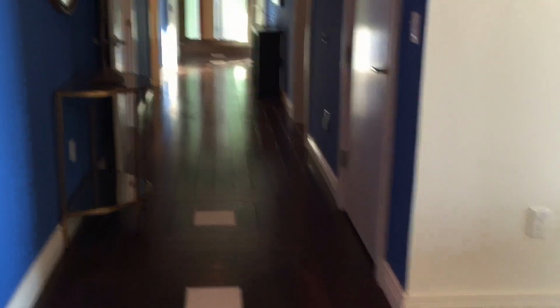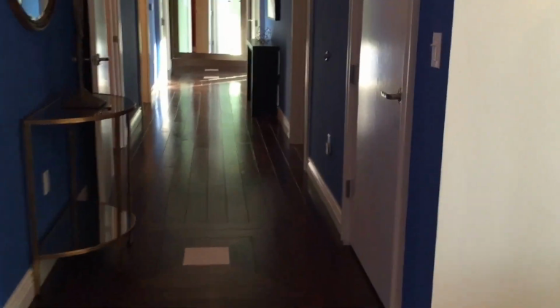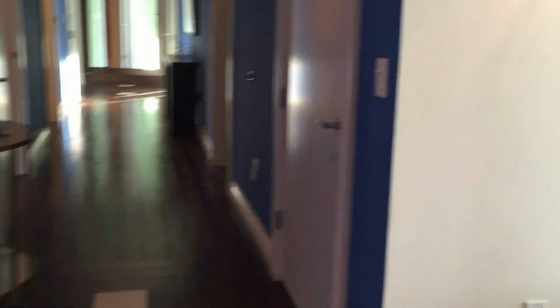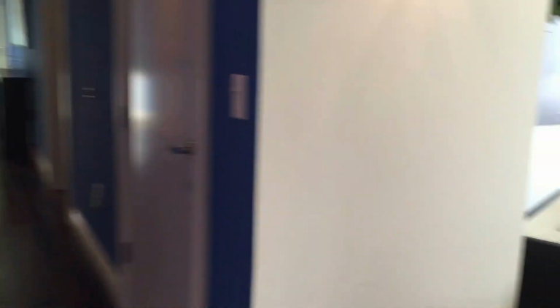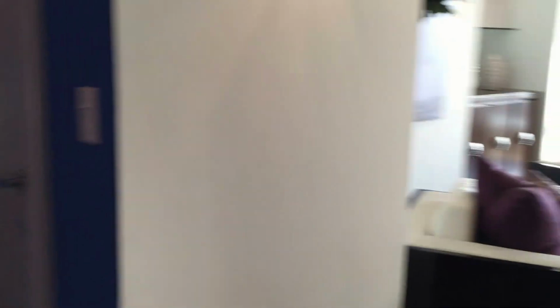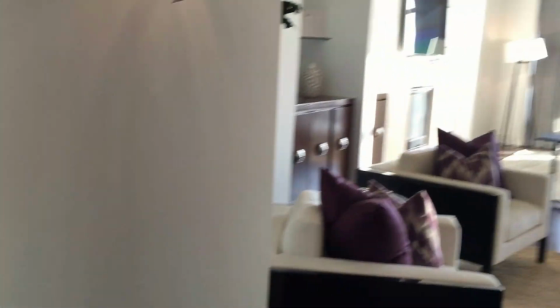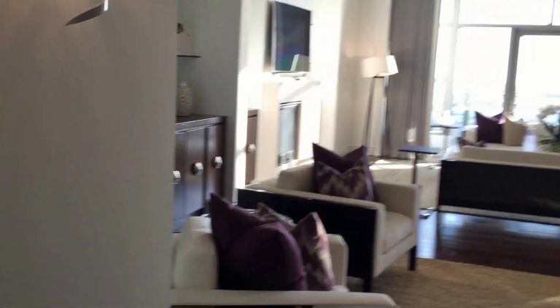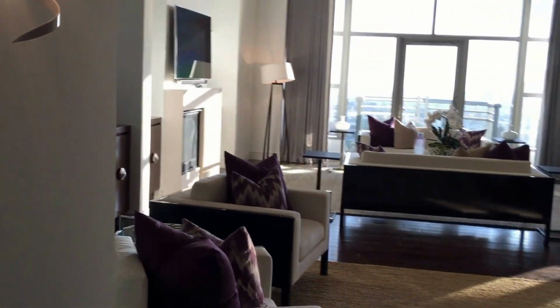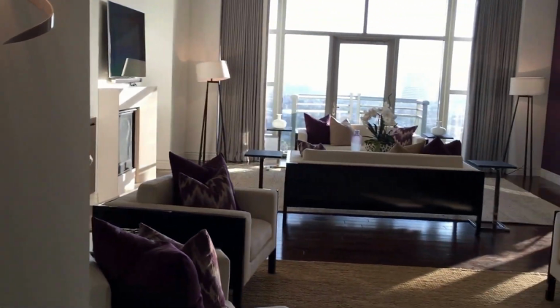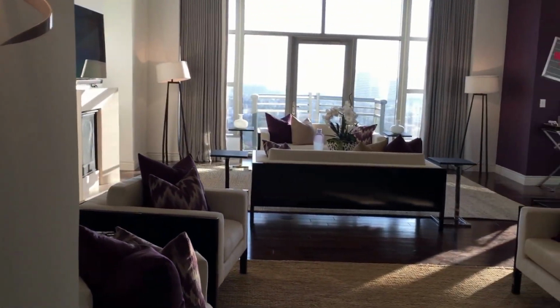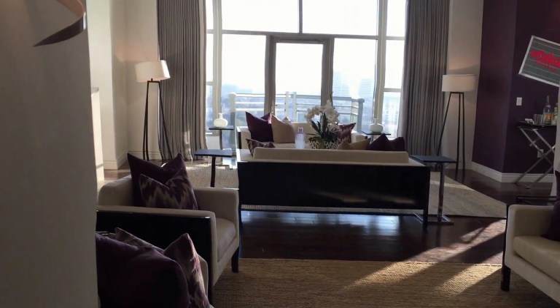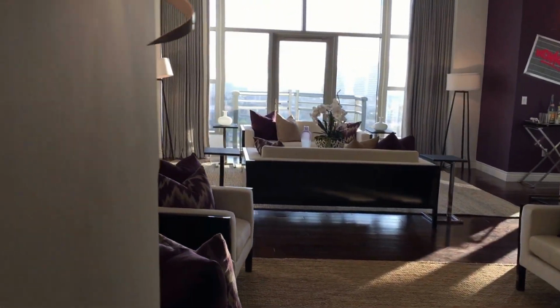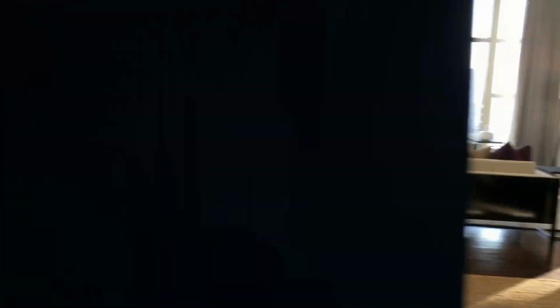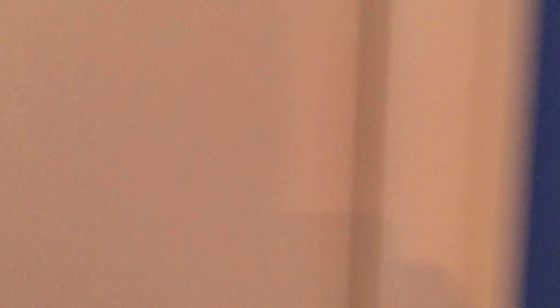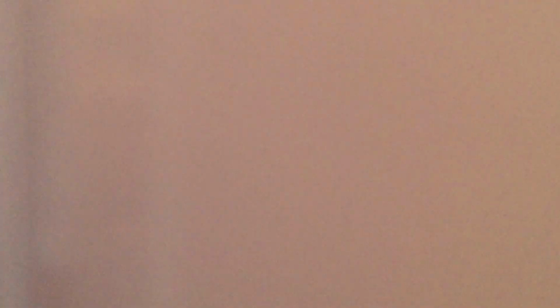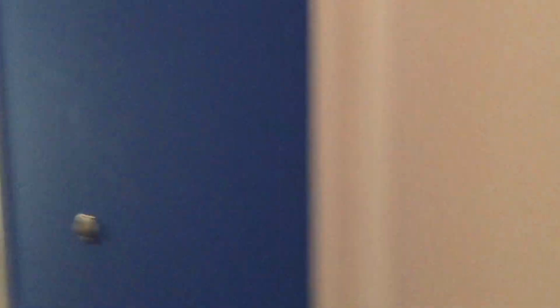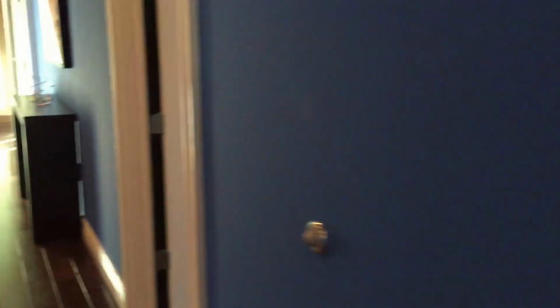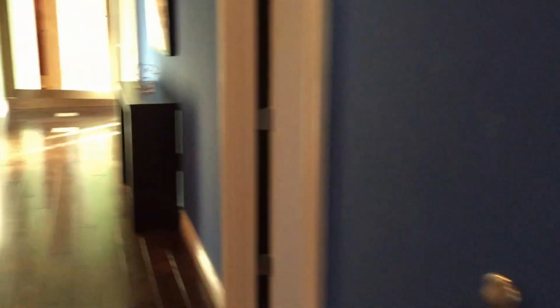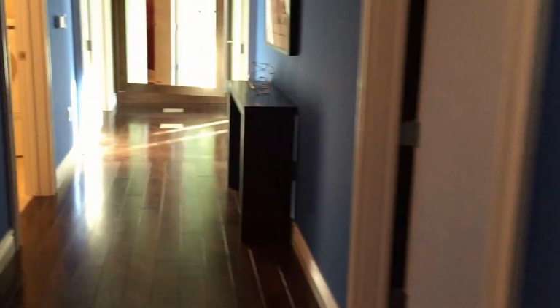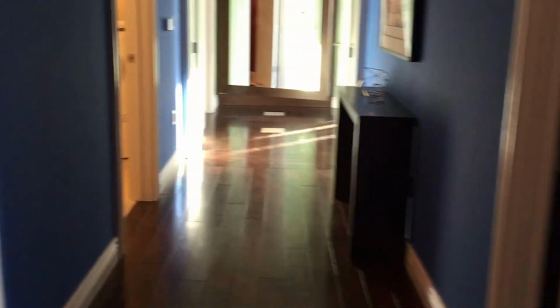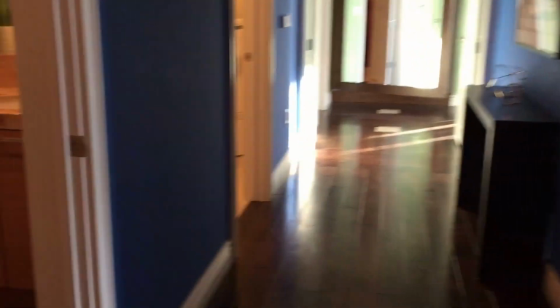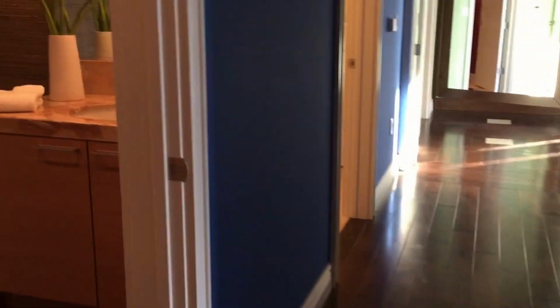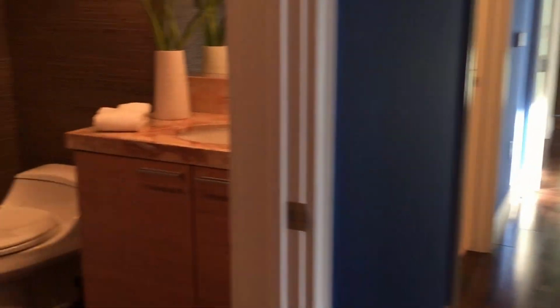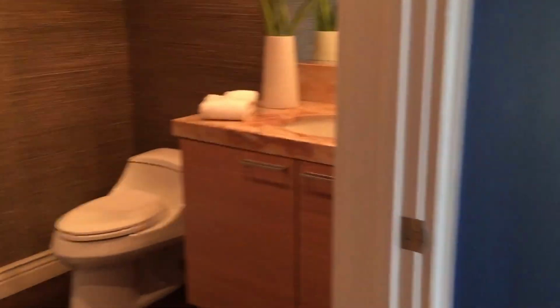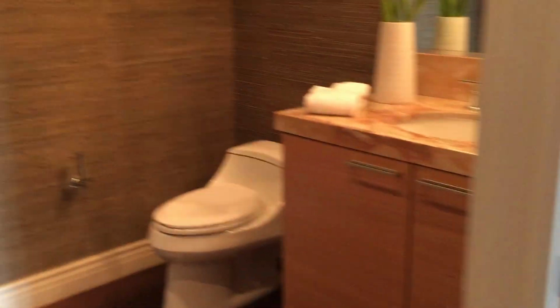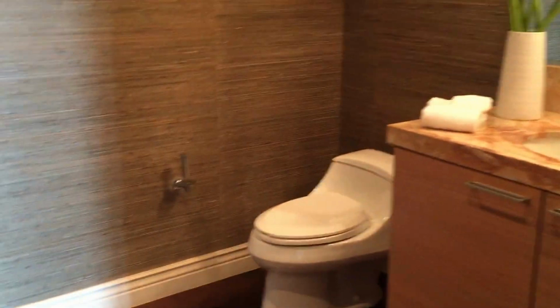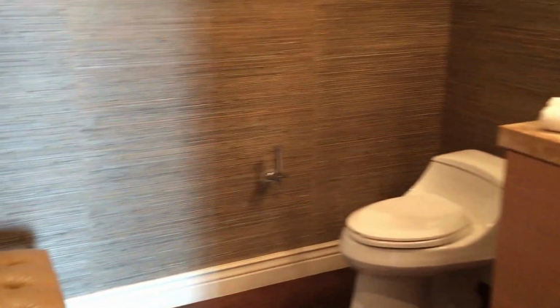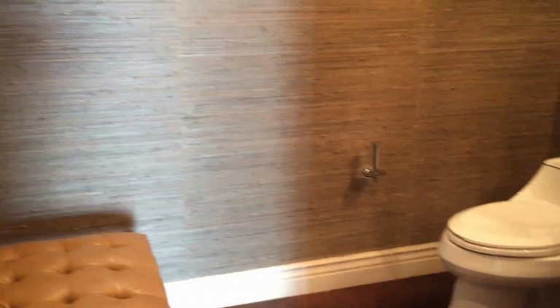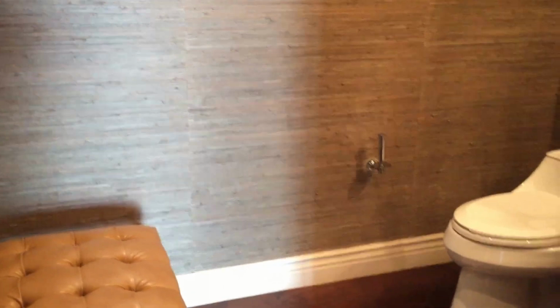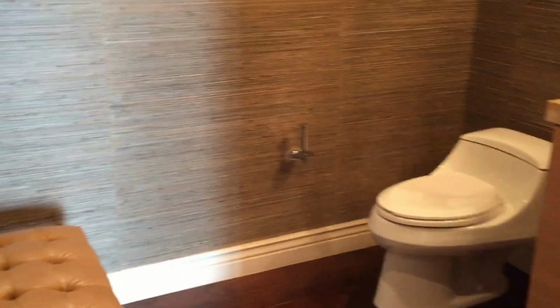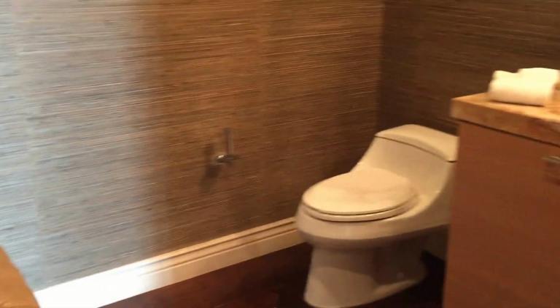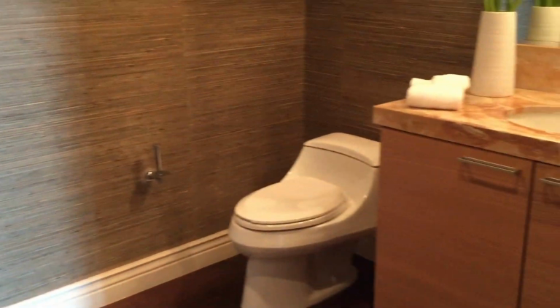Let me take you down the corridor — there's our living room again. Down the corridor, first thing on the left, there's a guest powder room. Very nicely appointed.